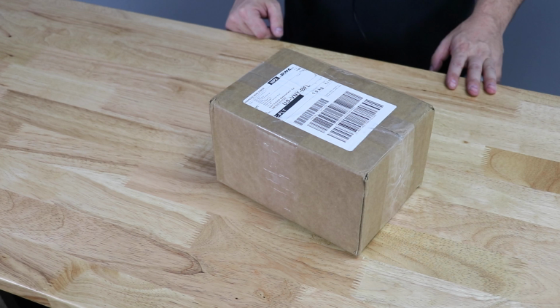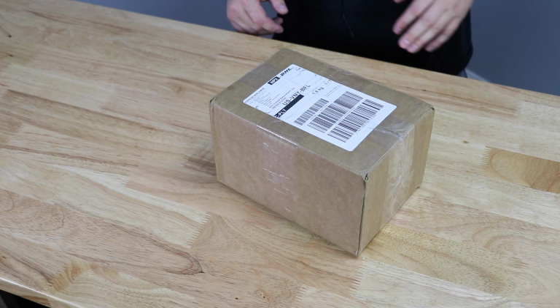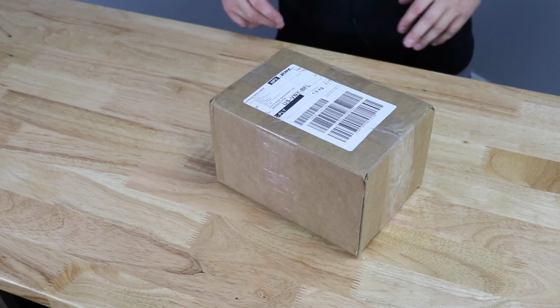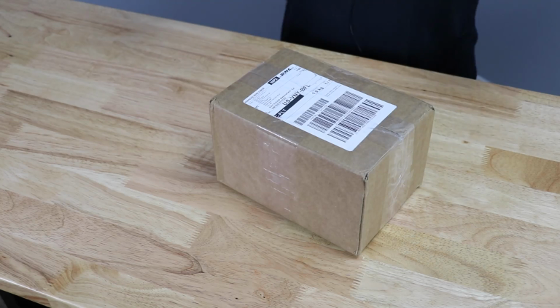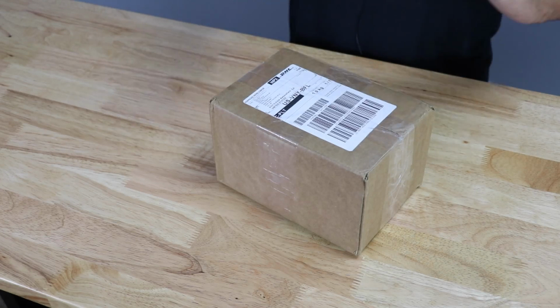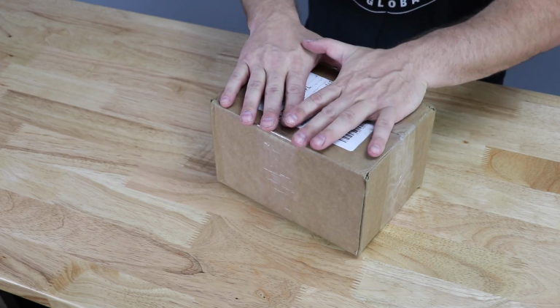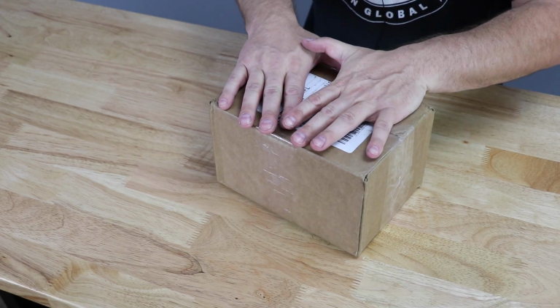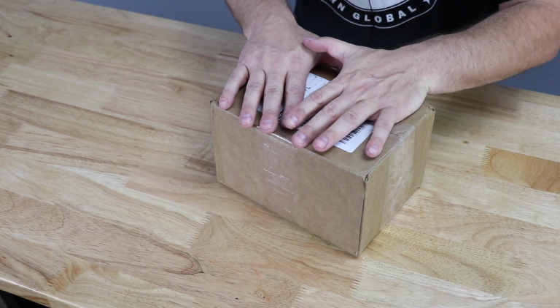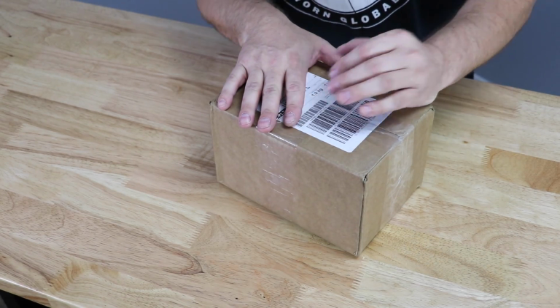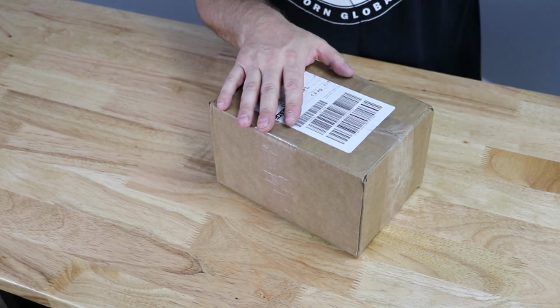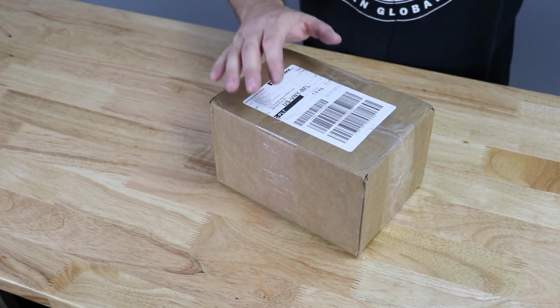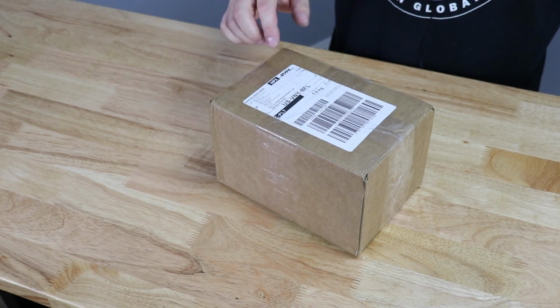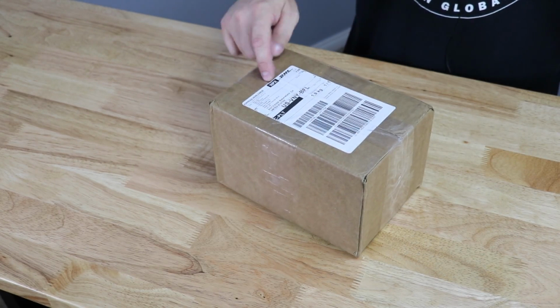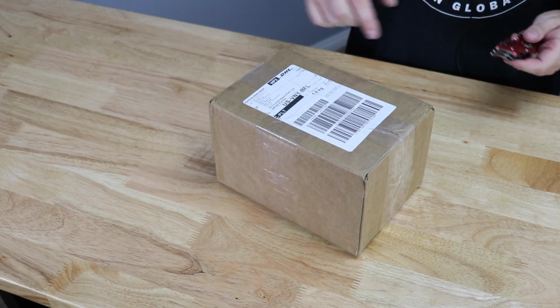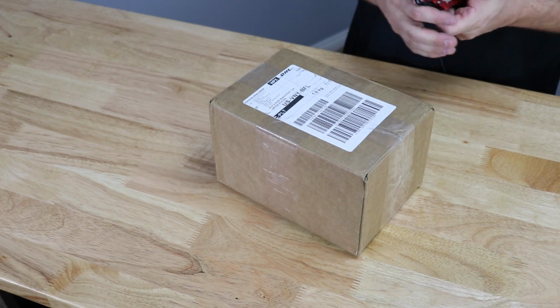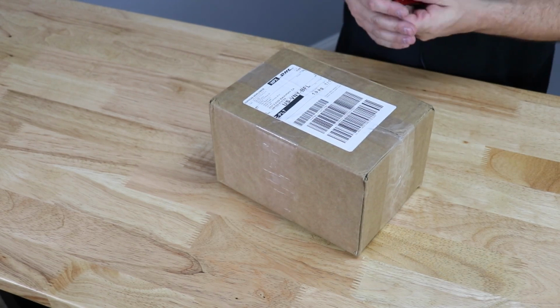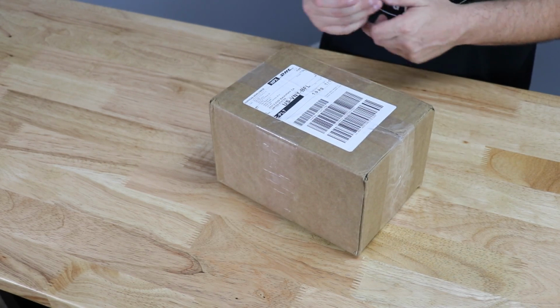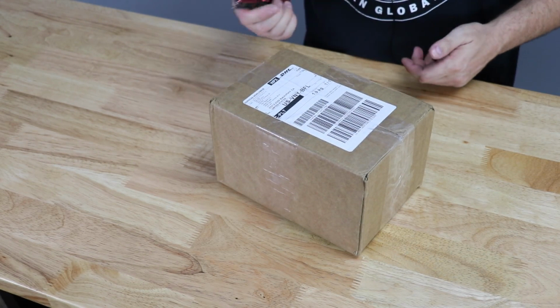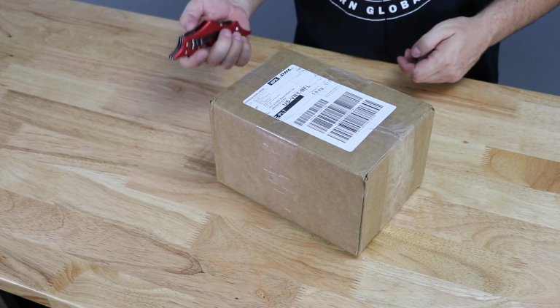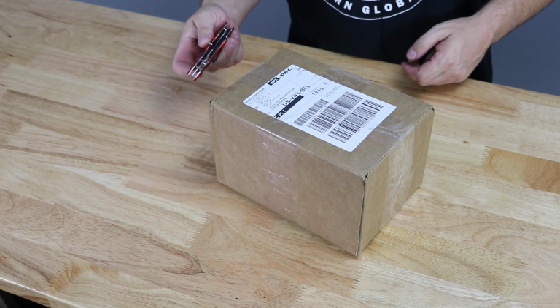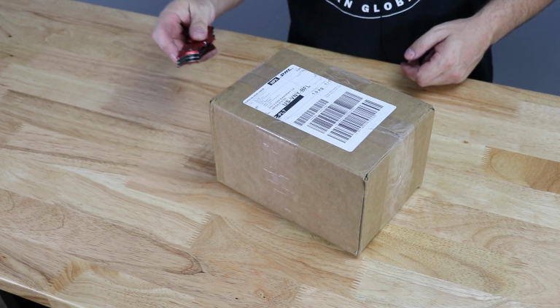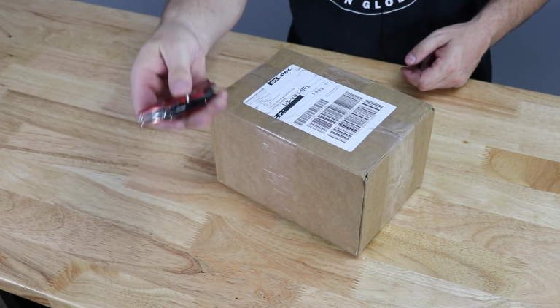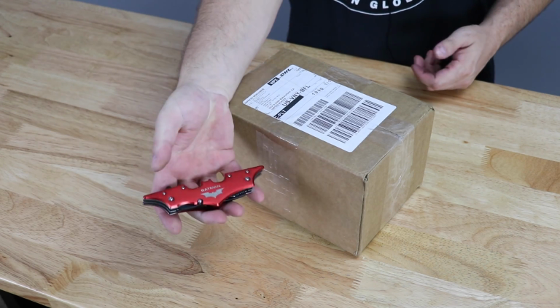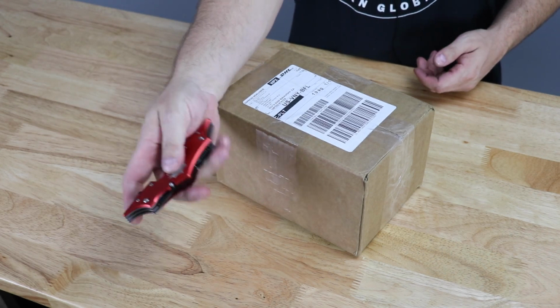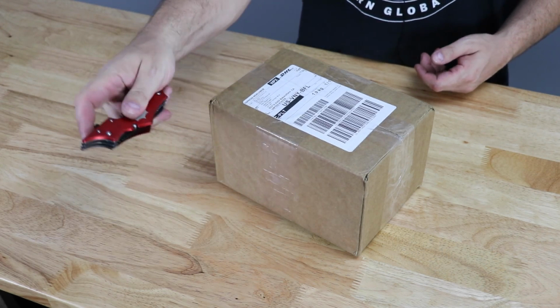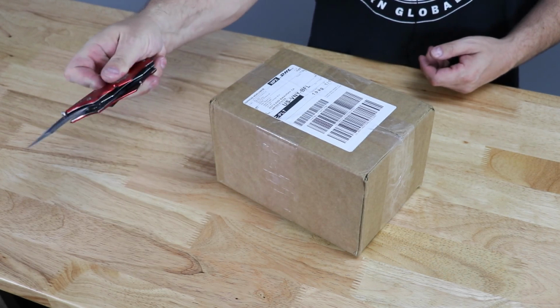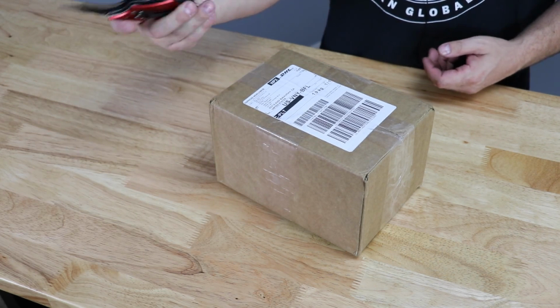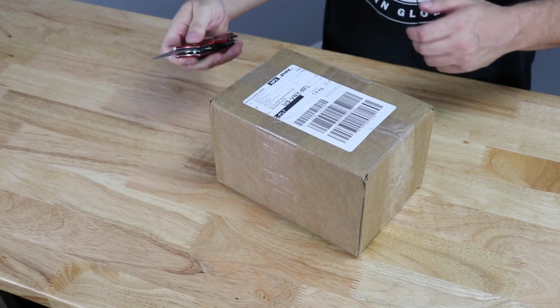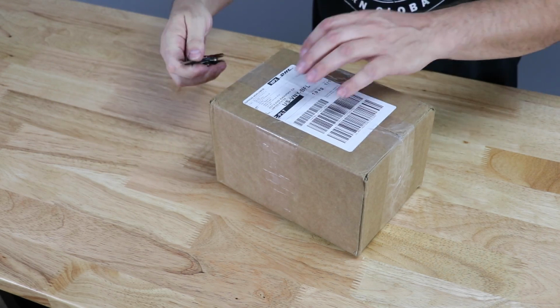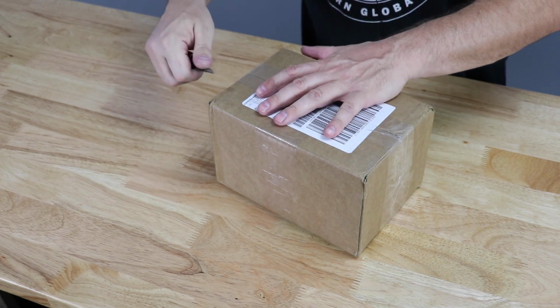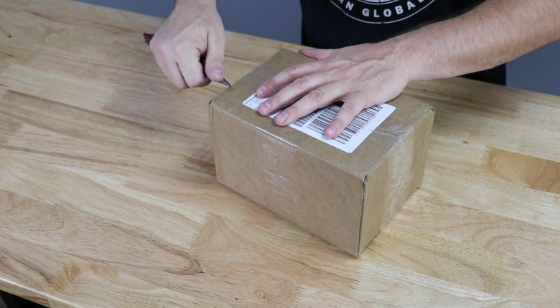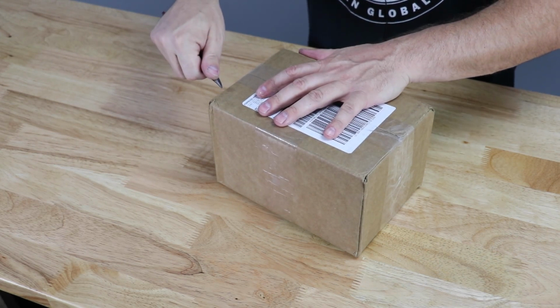I just got a delivery from the boys over at DHL. This is a package from Team Canada. So we've got the trusty bat knife. Let's get this thing open. I'll show you guys what we've got.